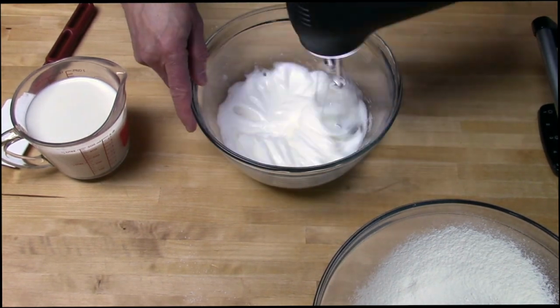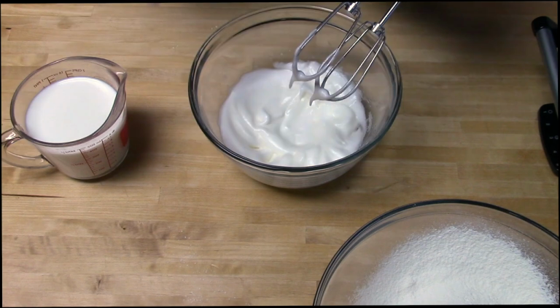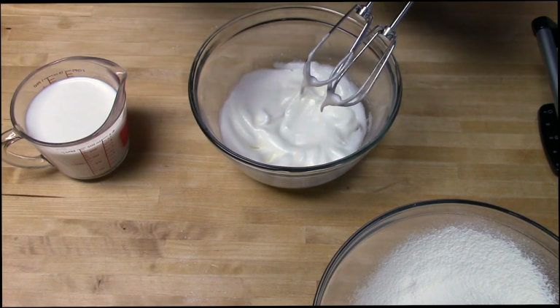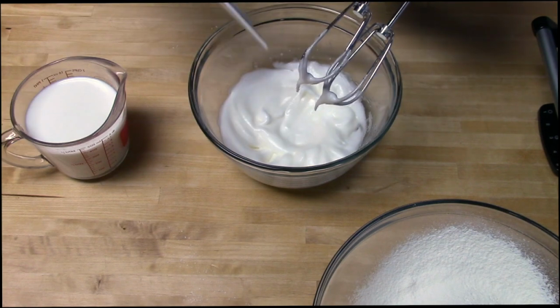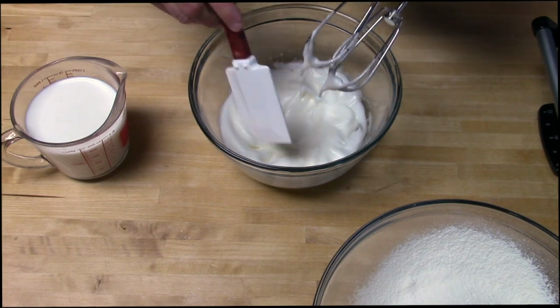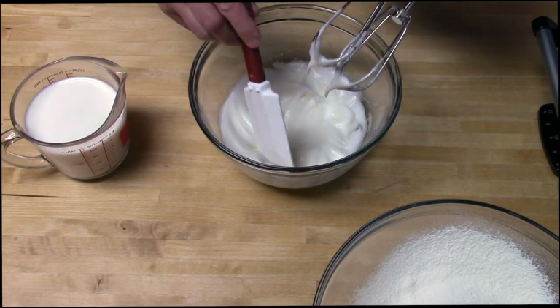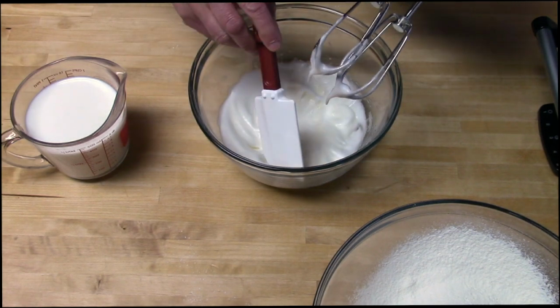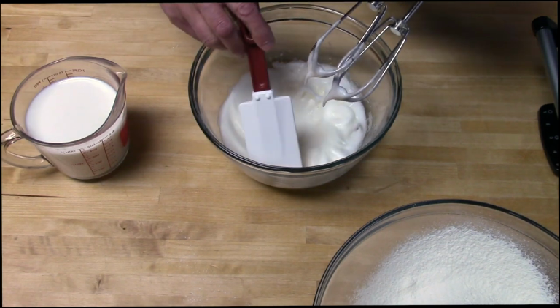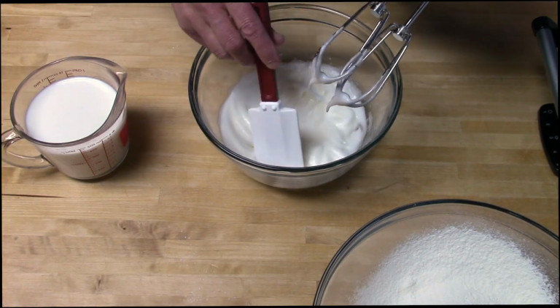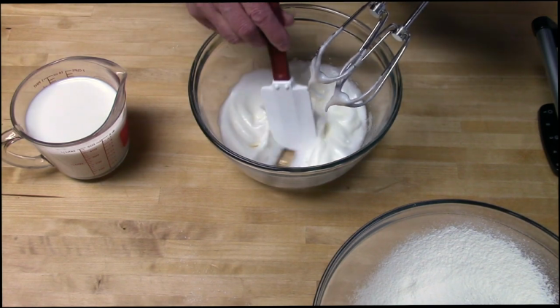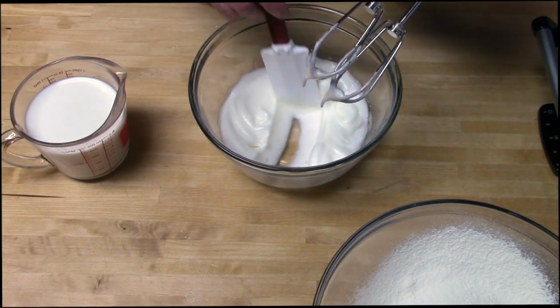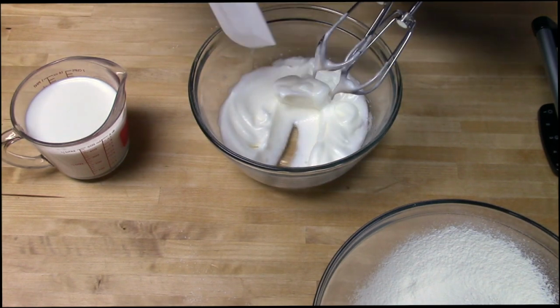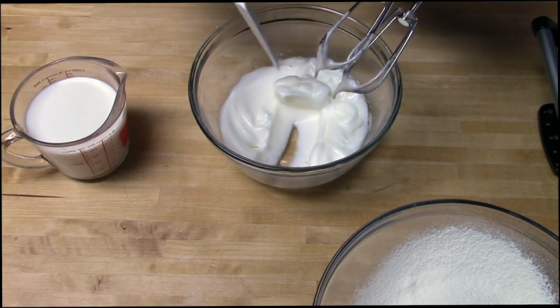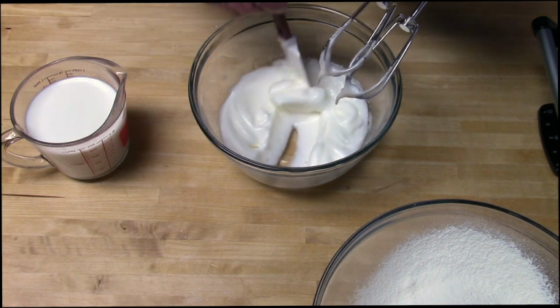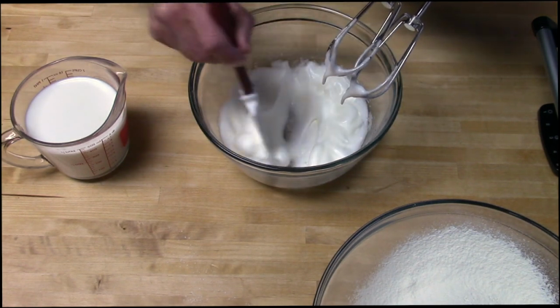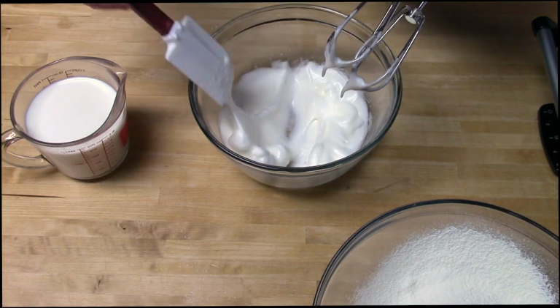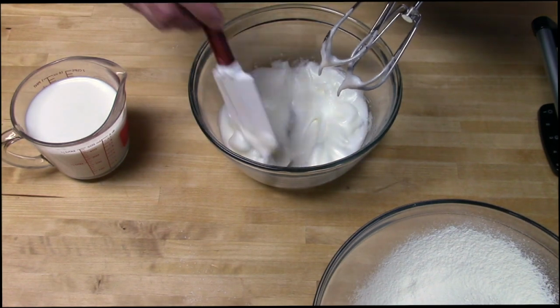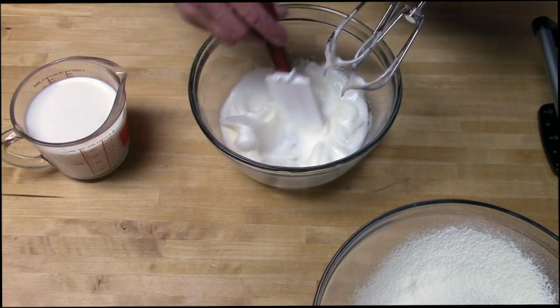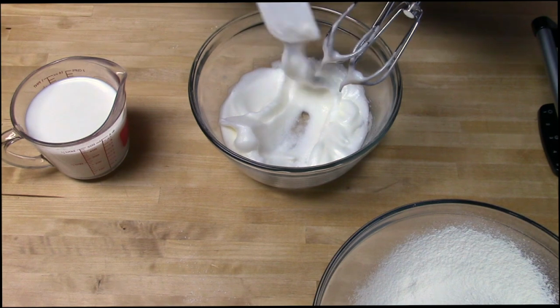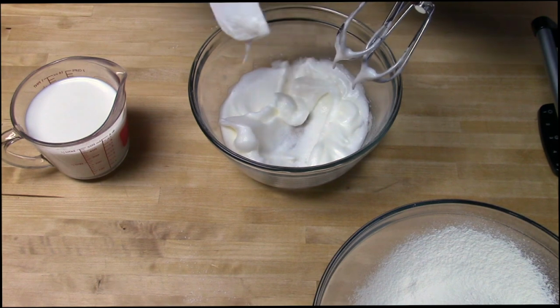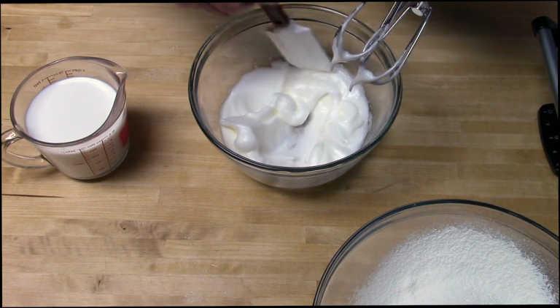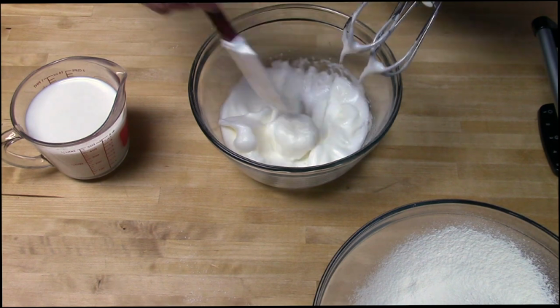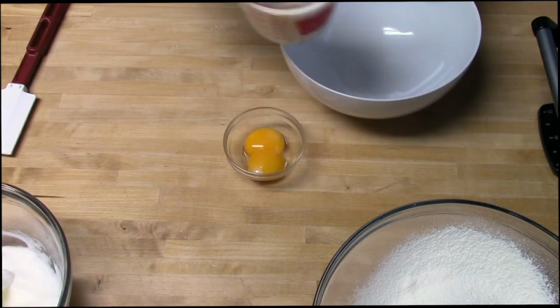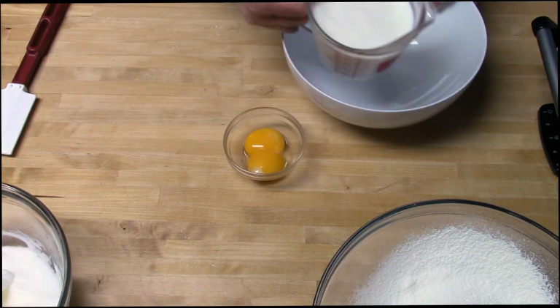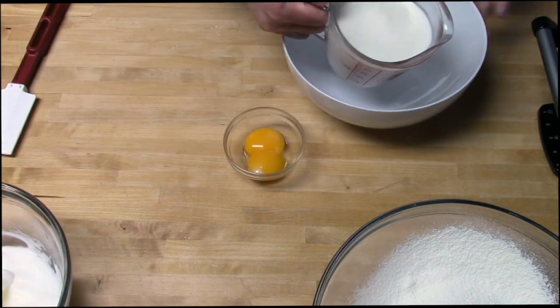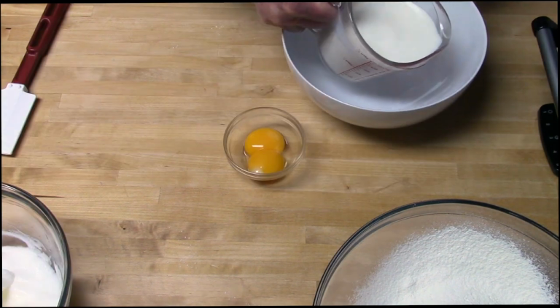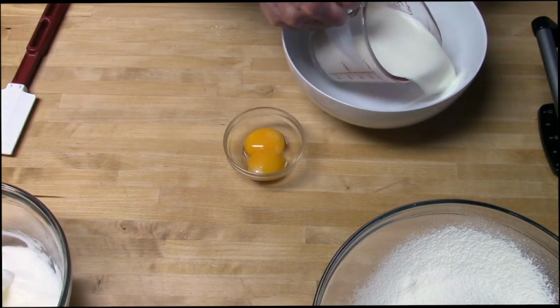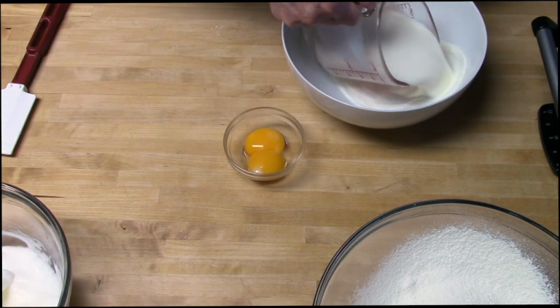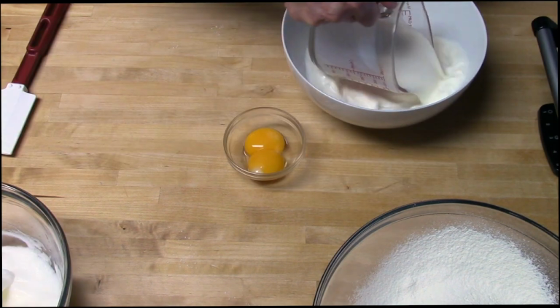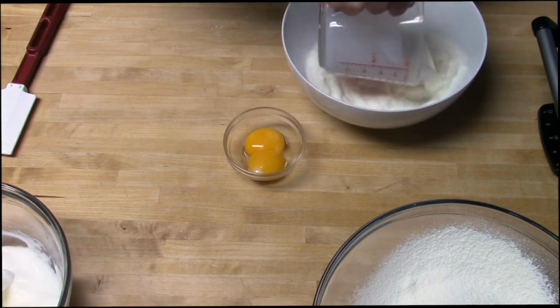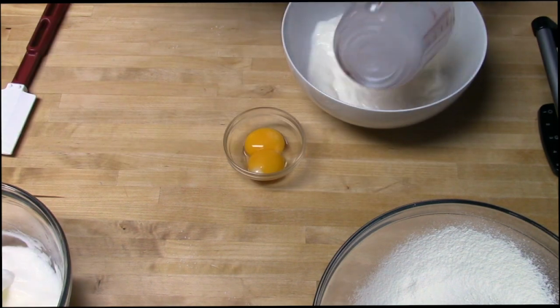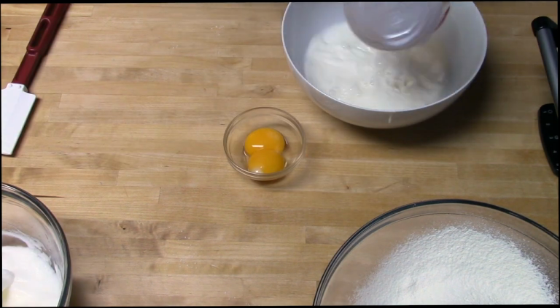I check my egg whites by running a spatula through and seeing if it makes a little path. Yep, they're just right. Now we'll mix together the rest of our wet ingredients.